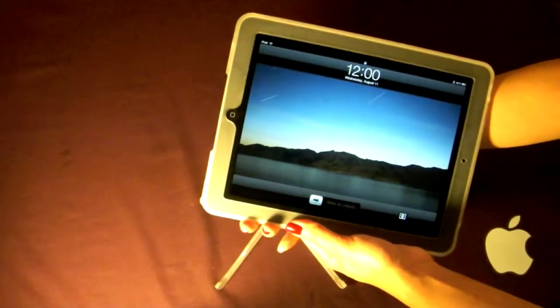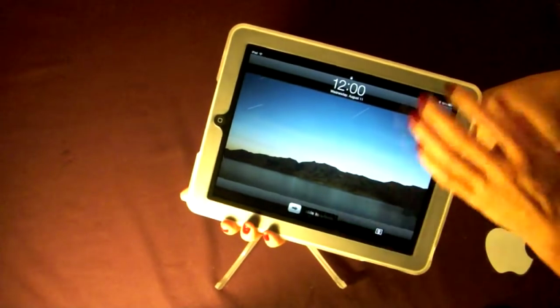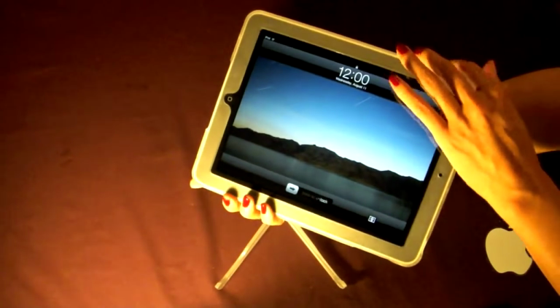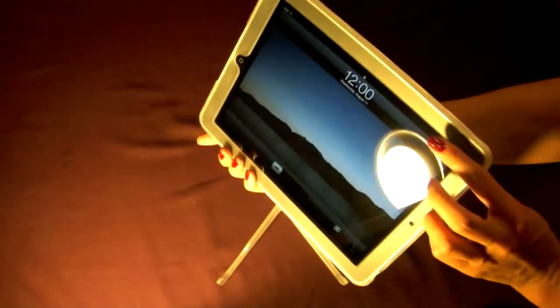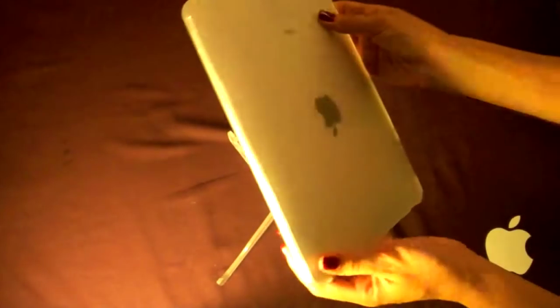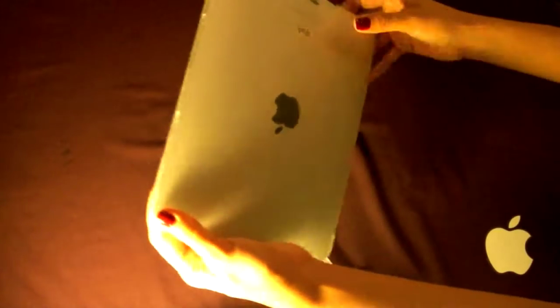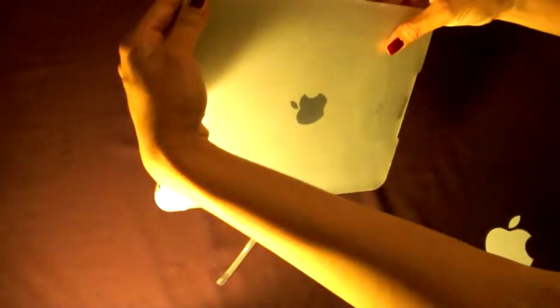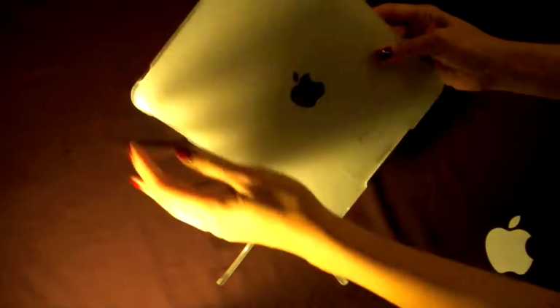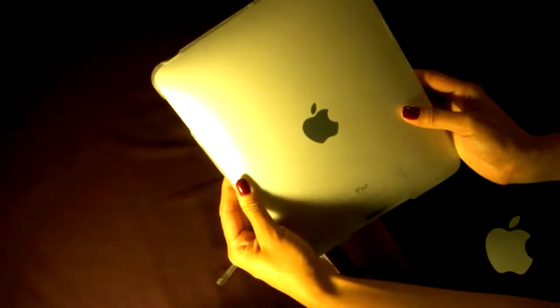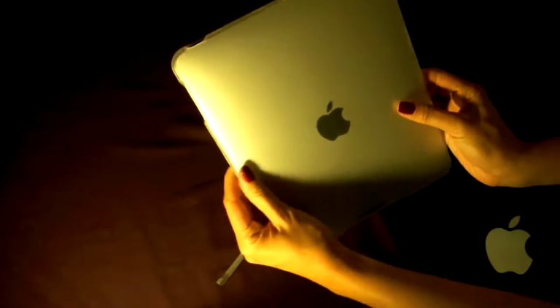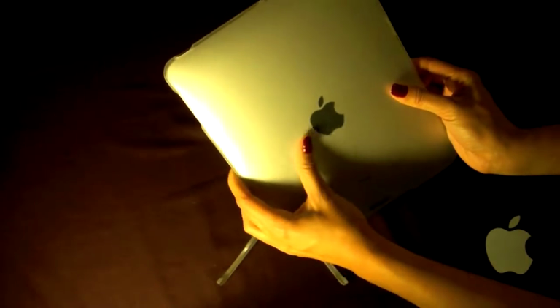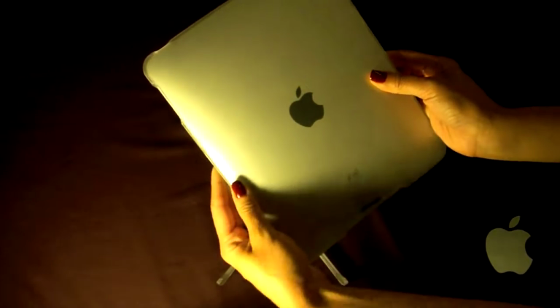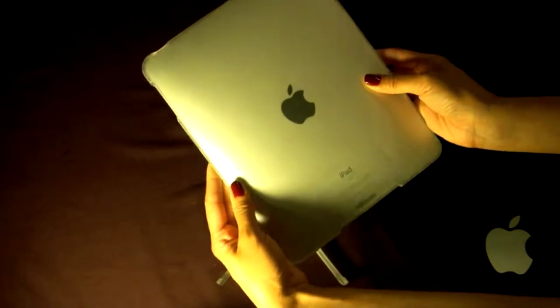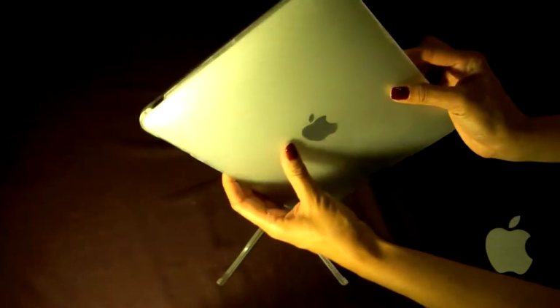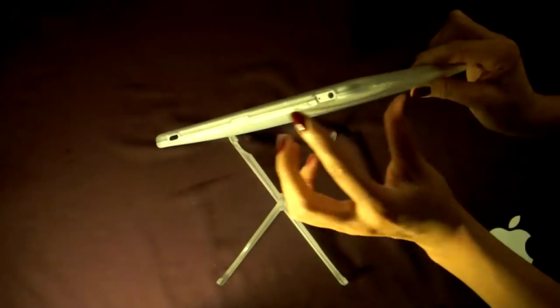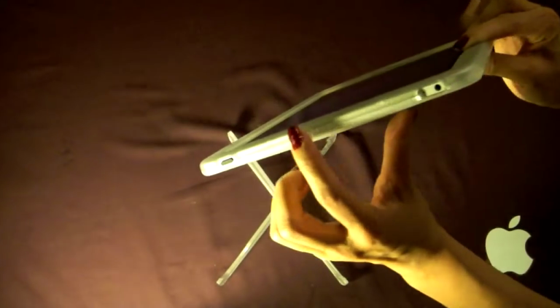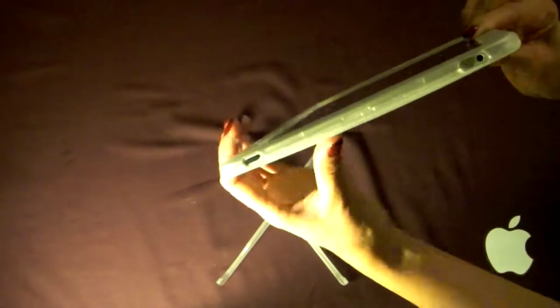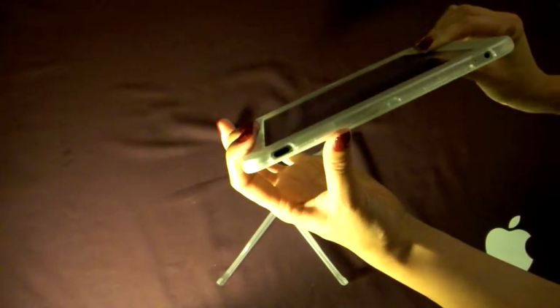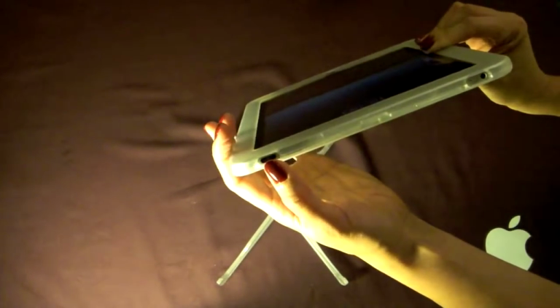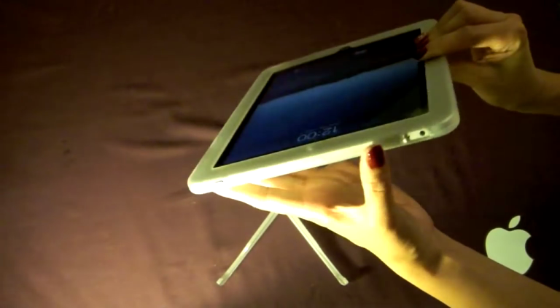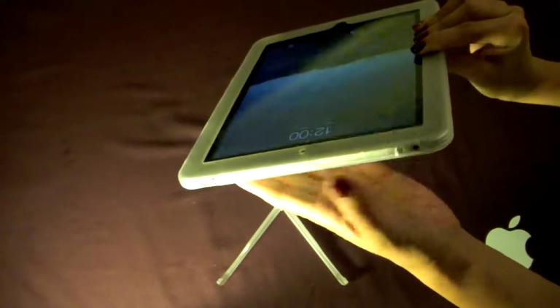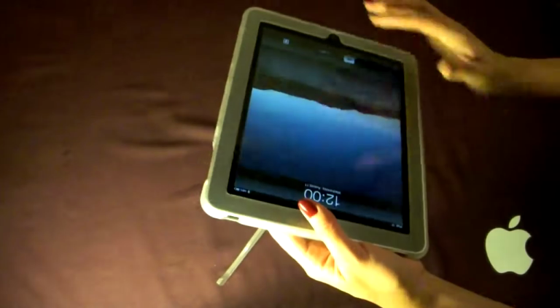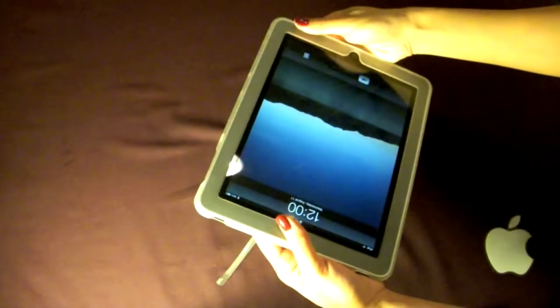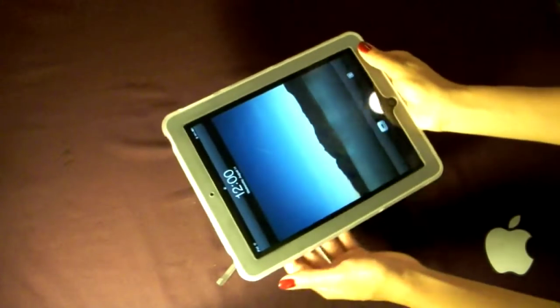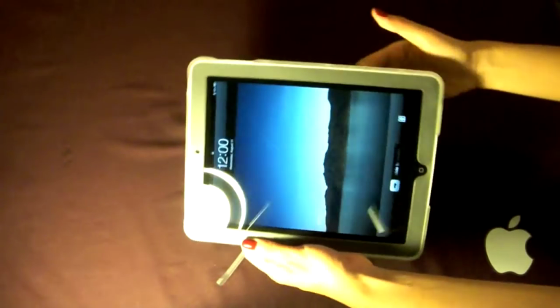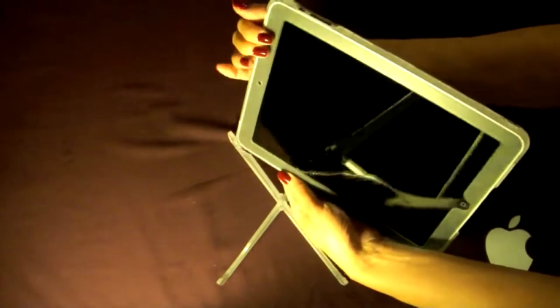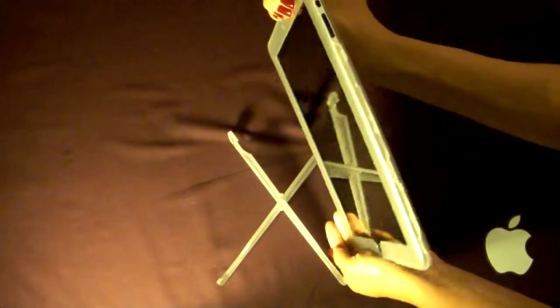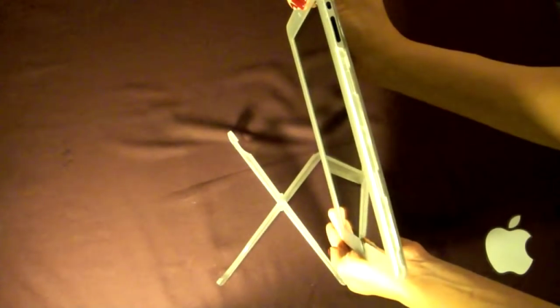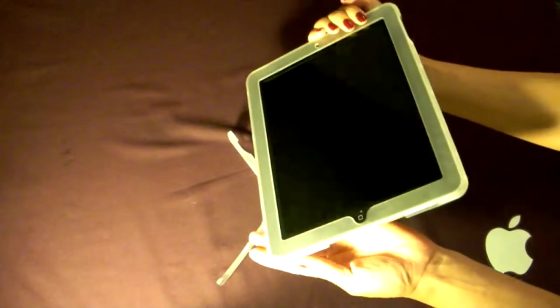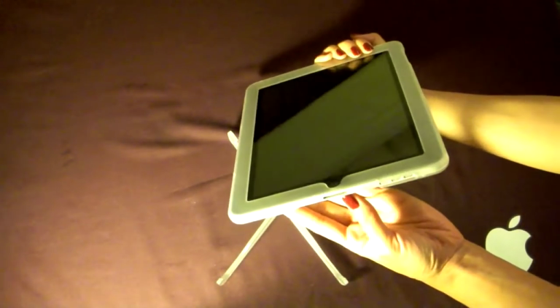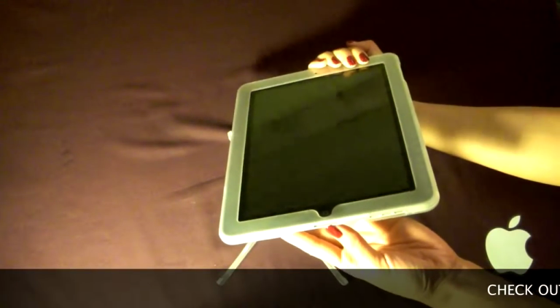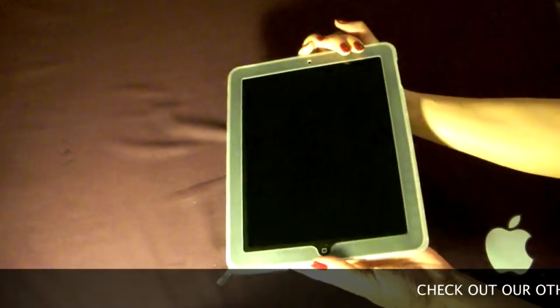The case itself is see-through and has a soft touch finish. There are openings for the power button, headphone jack, the side buttons, and also your USB jack.